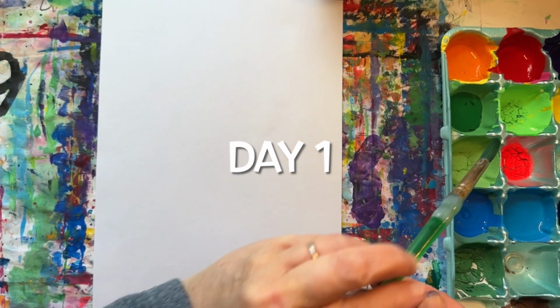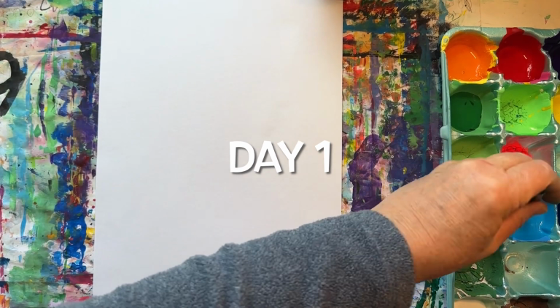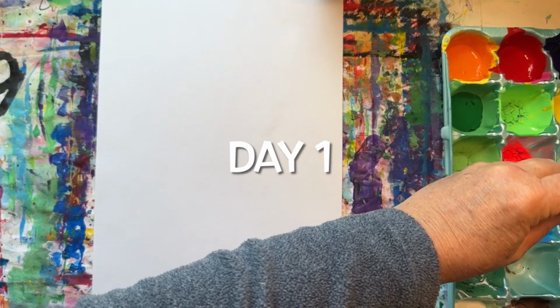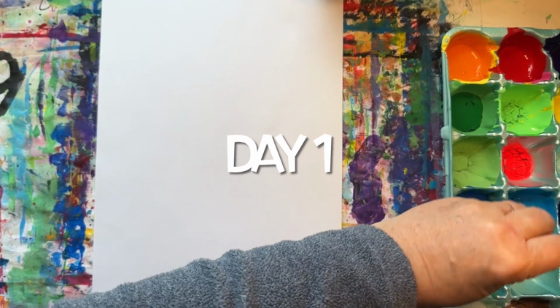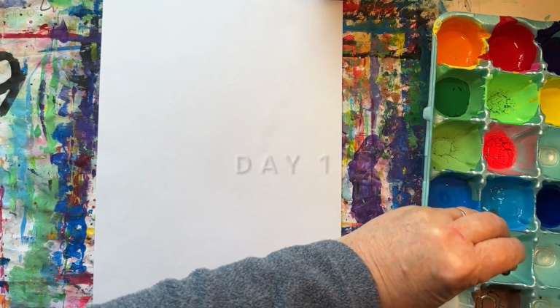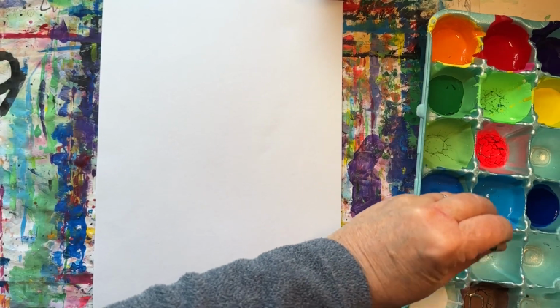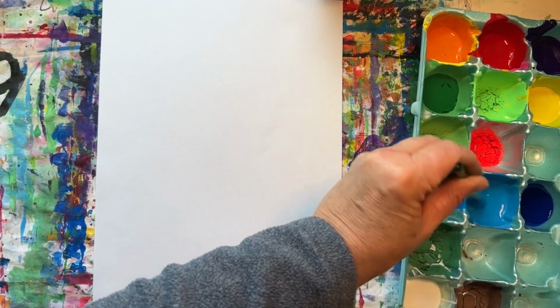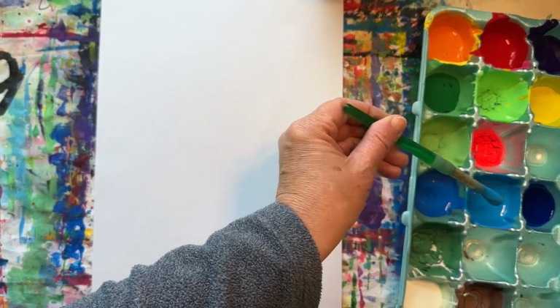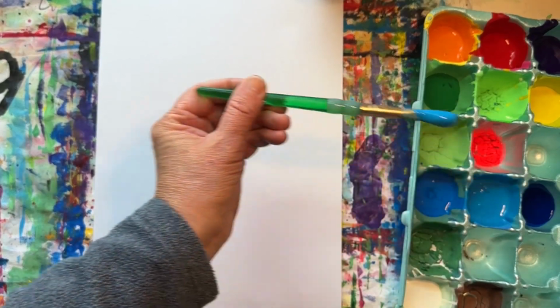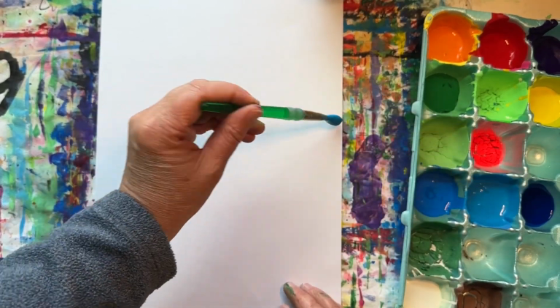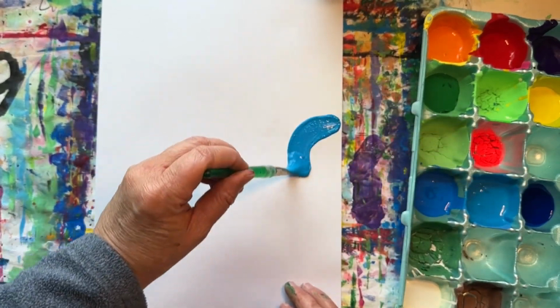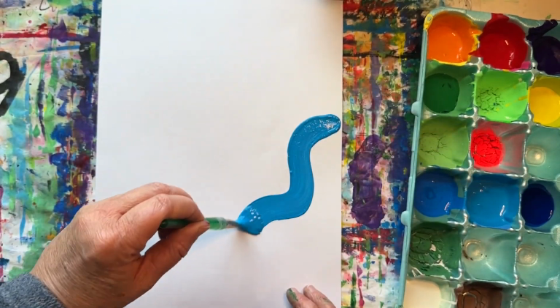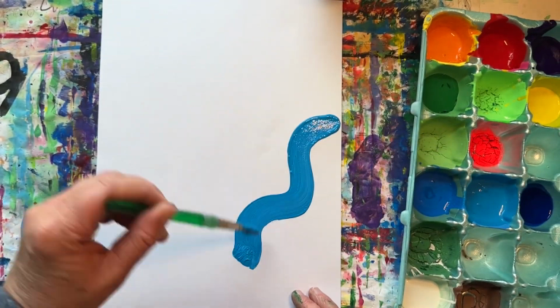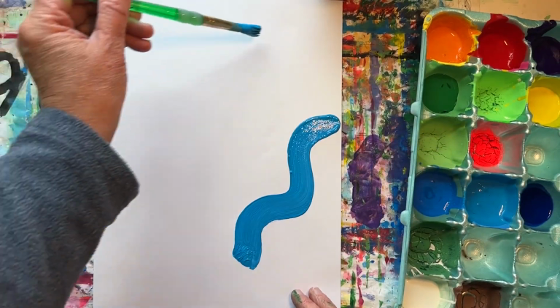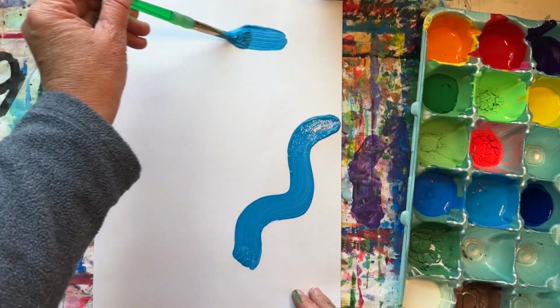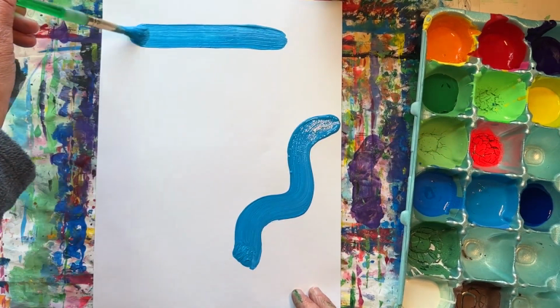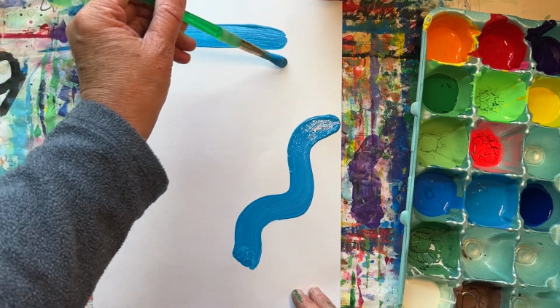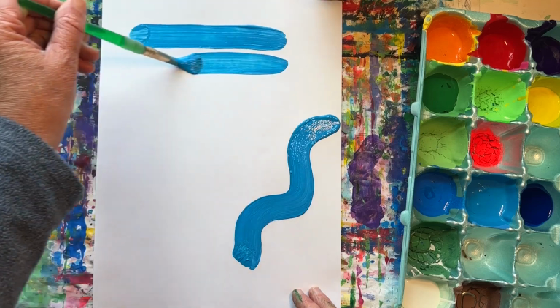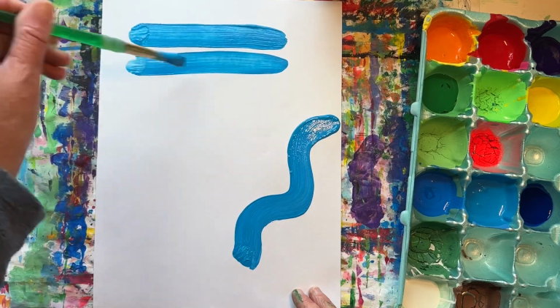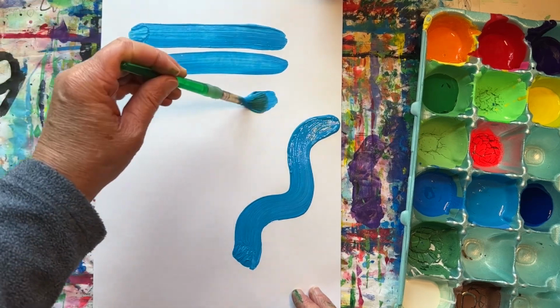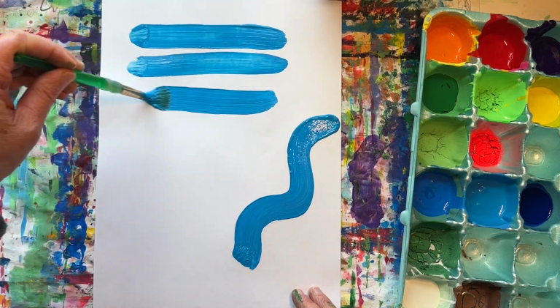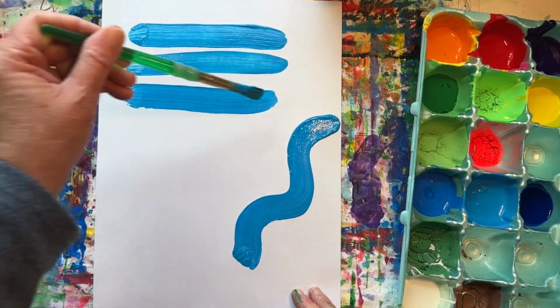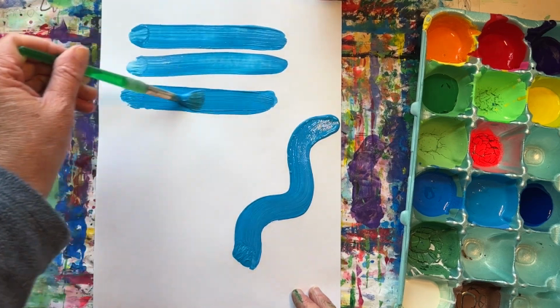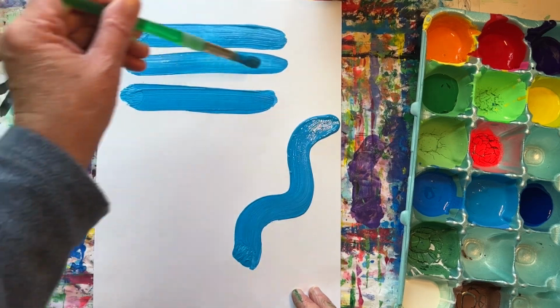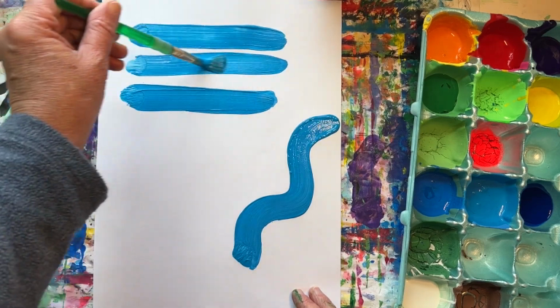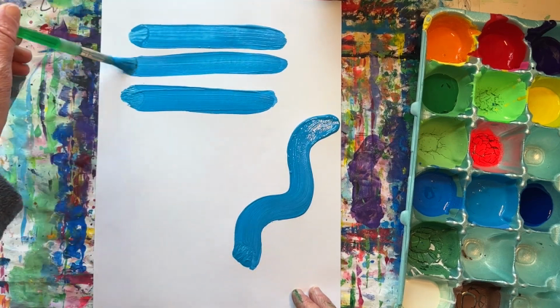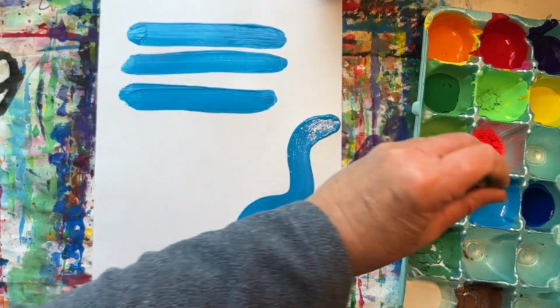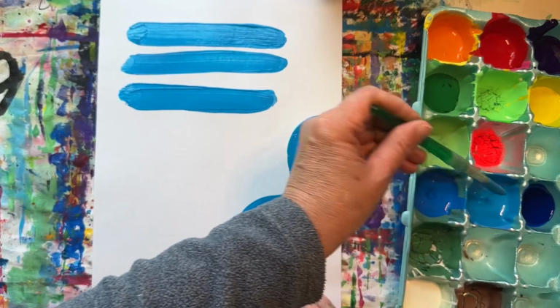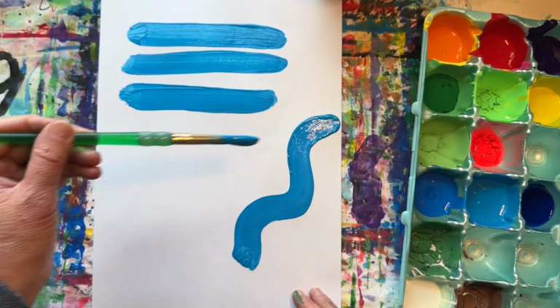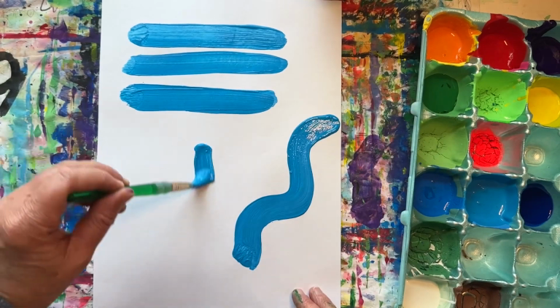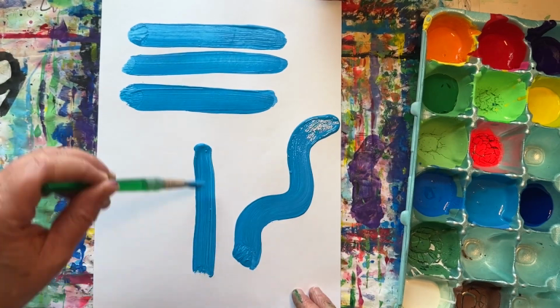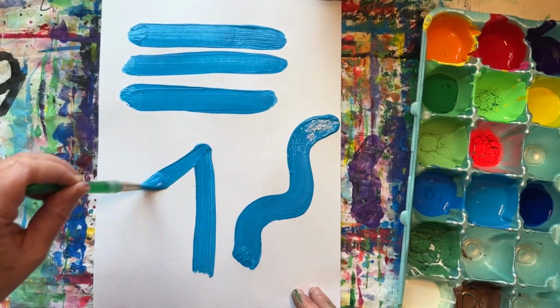We will start by using some different shades and tints of blue to paint some lines. You can also paint some shapes.